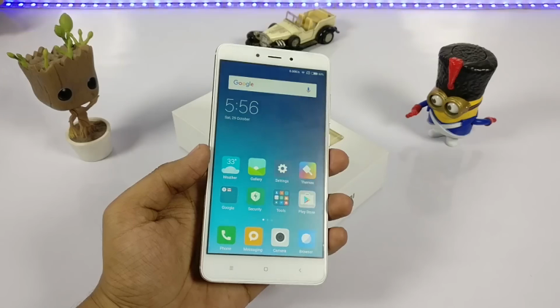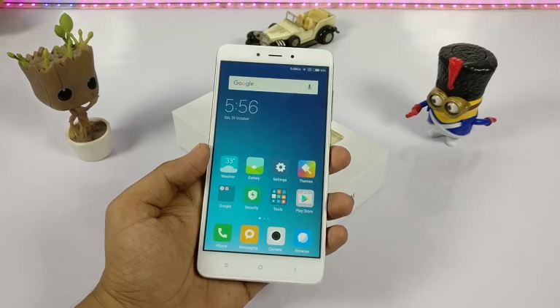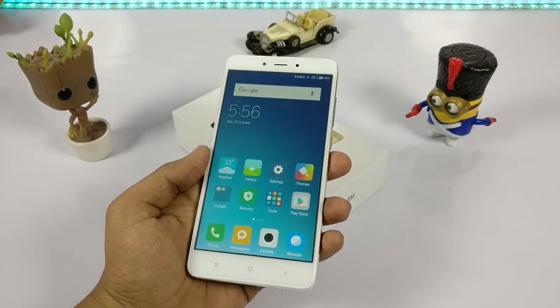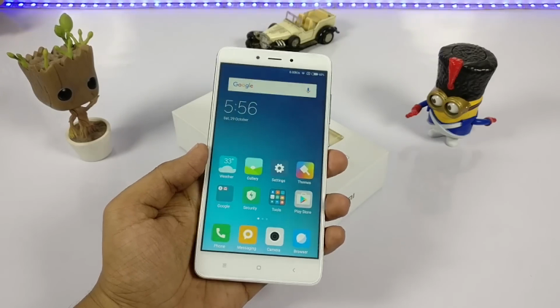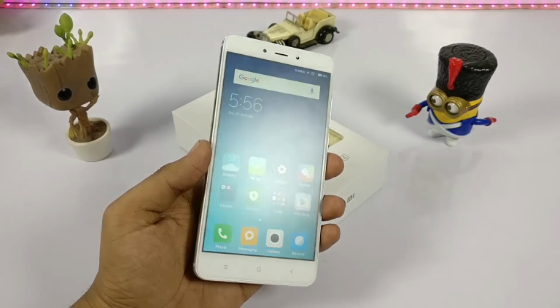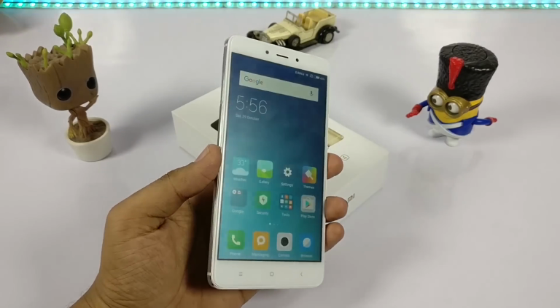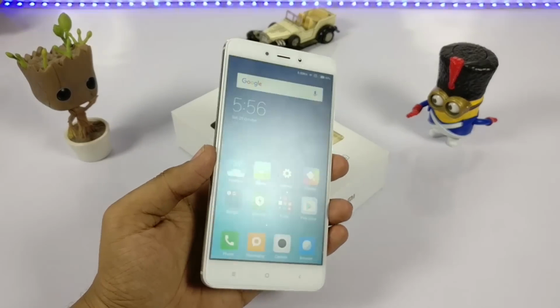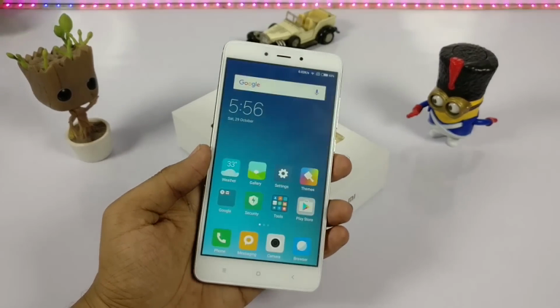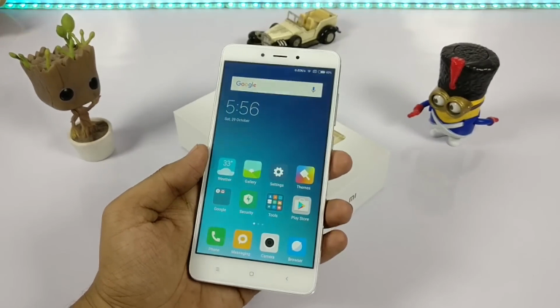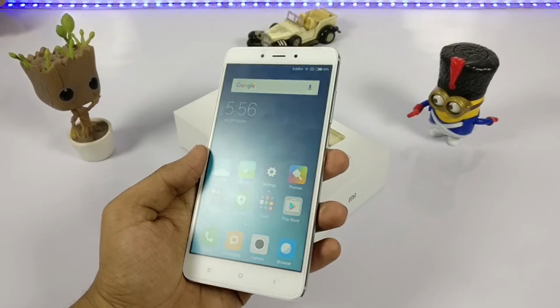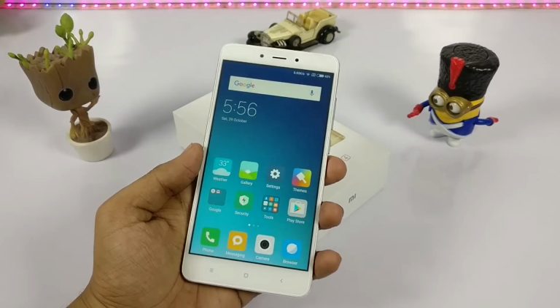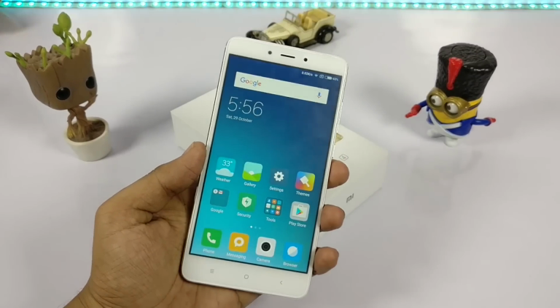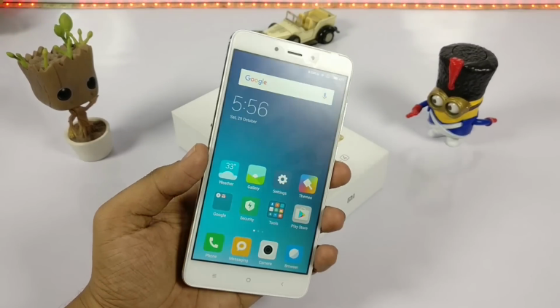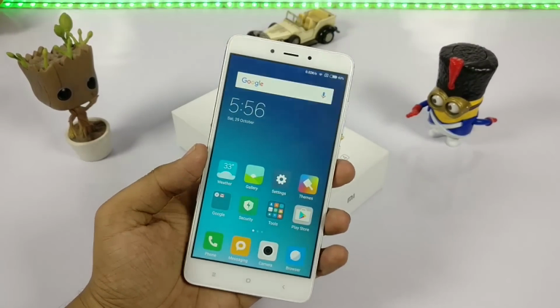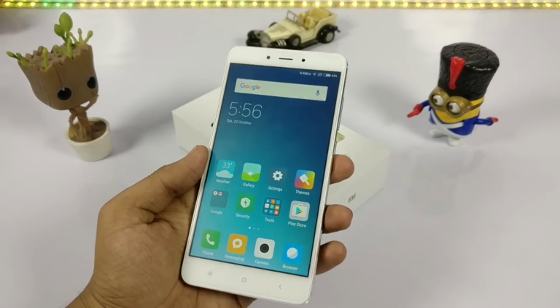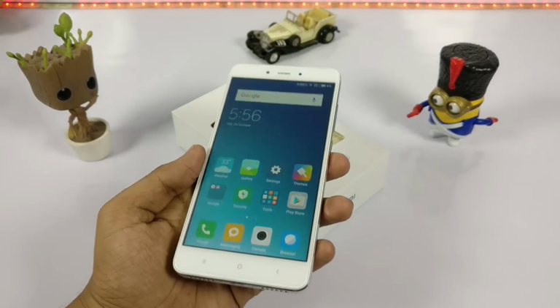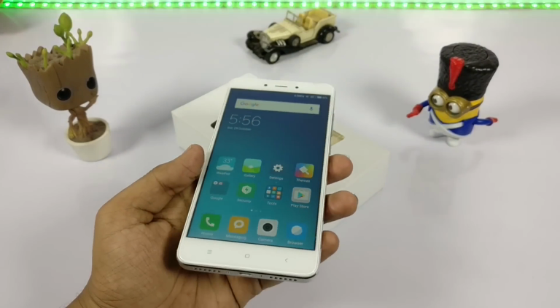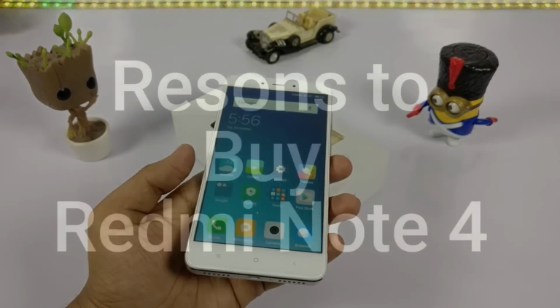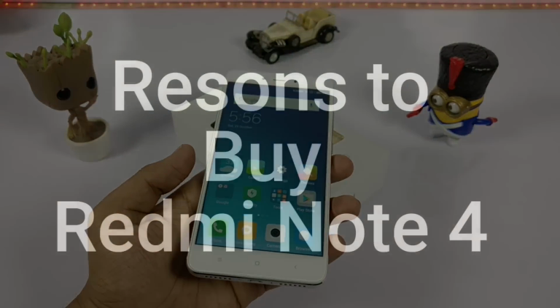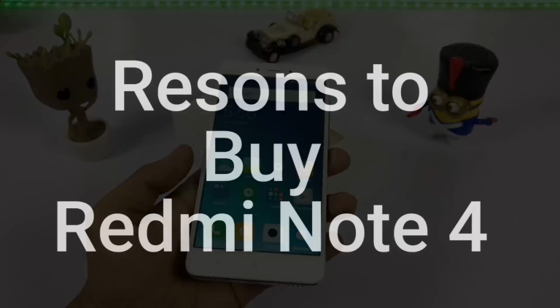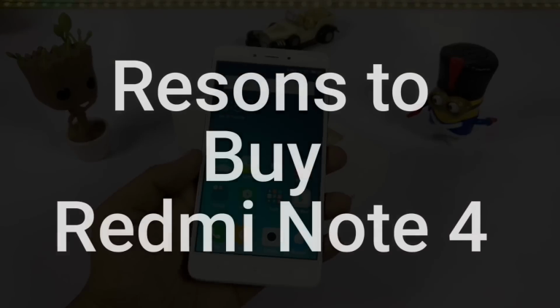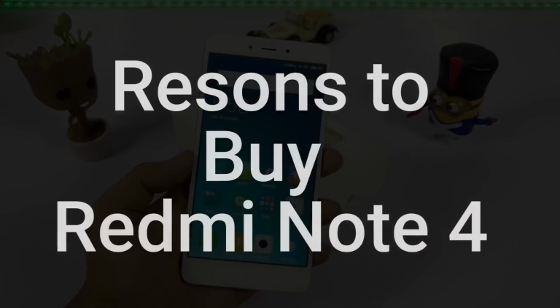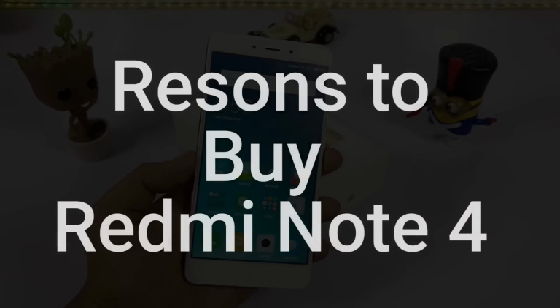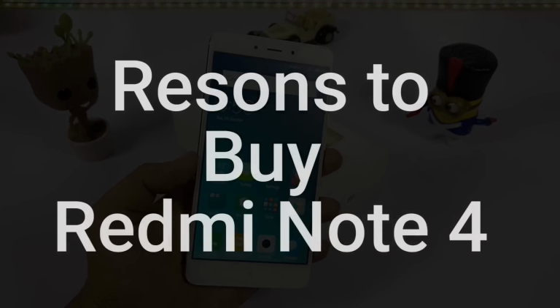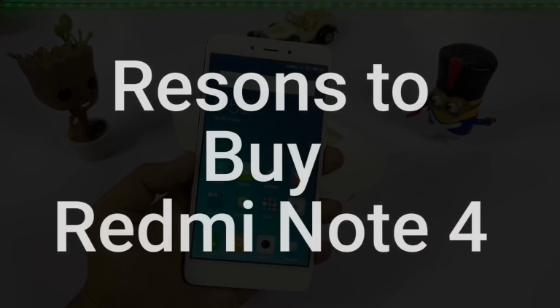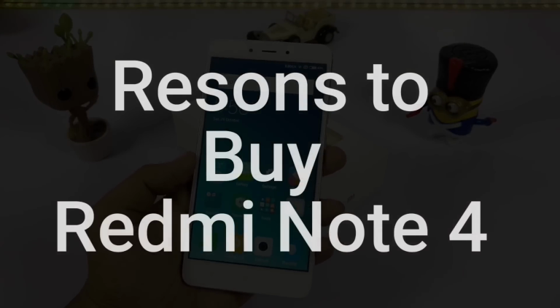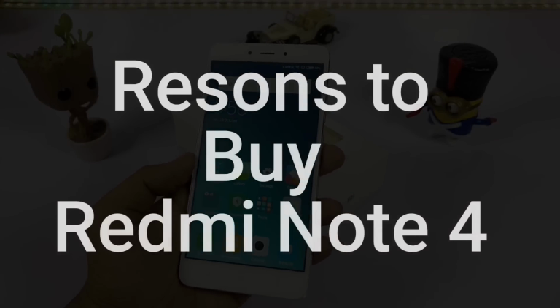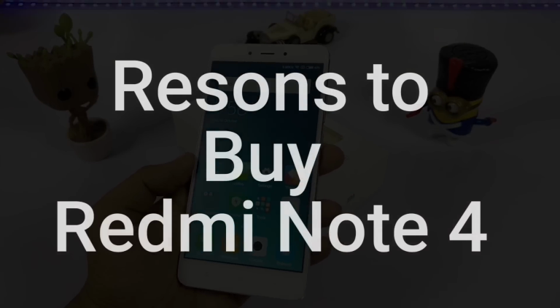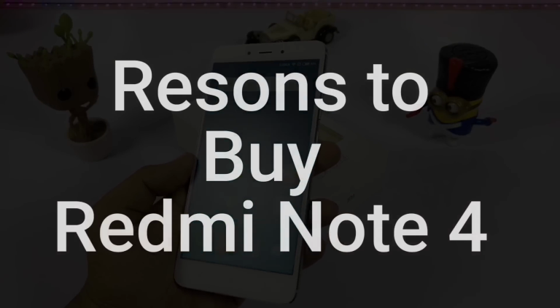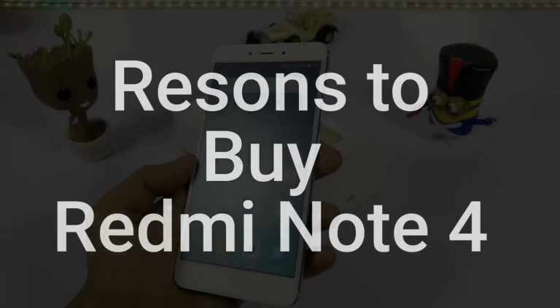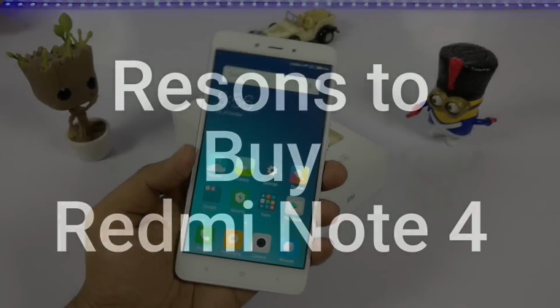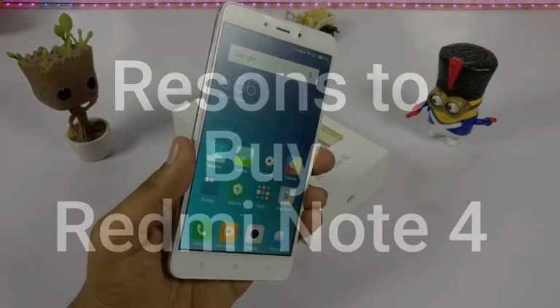Hi, I am here from TechnicLogic.com and in this video I am going to show you all the advantages that will attract you towards the Redmi Note 4 to buy or to import.